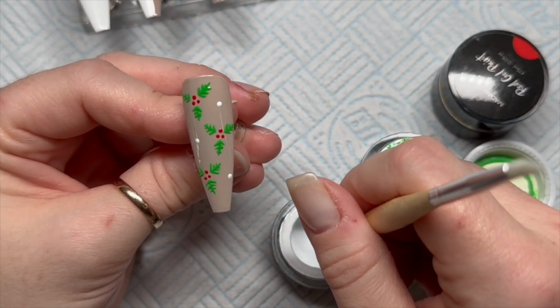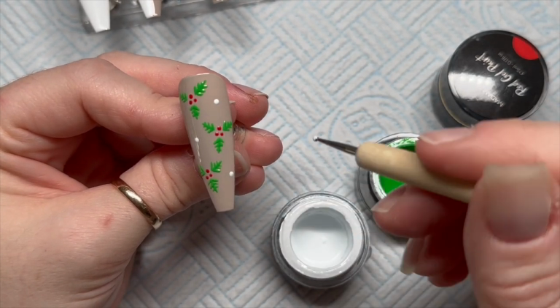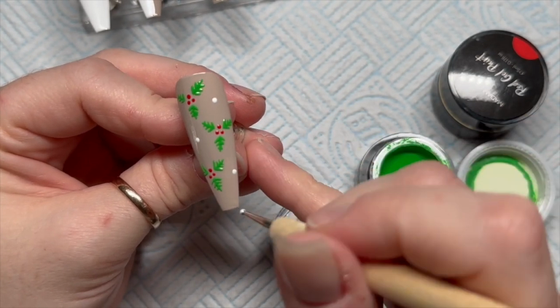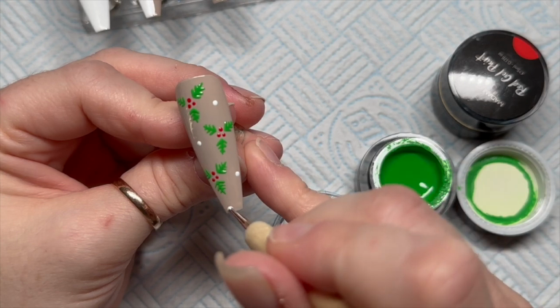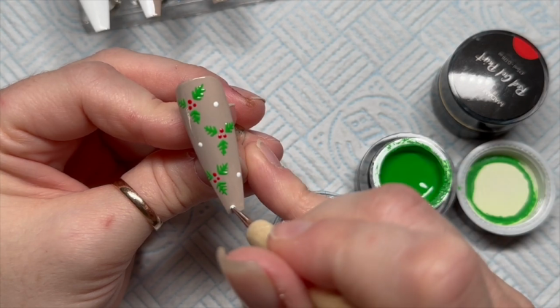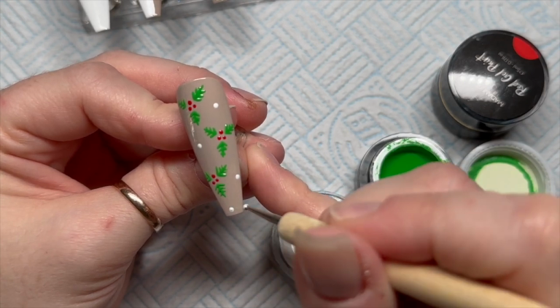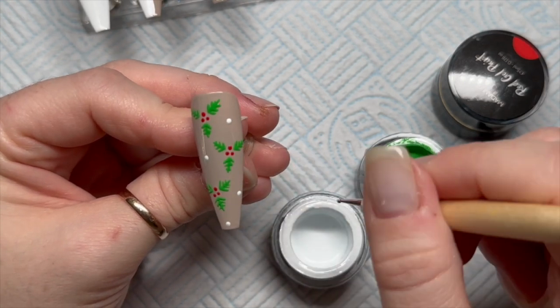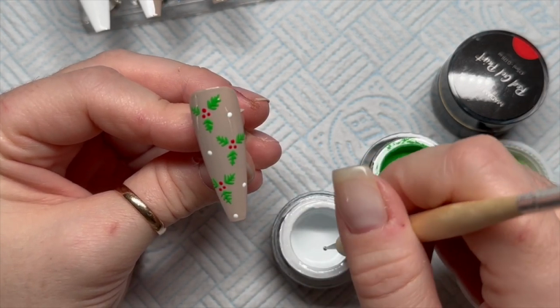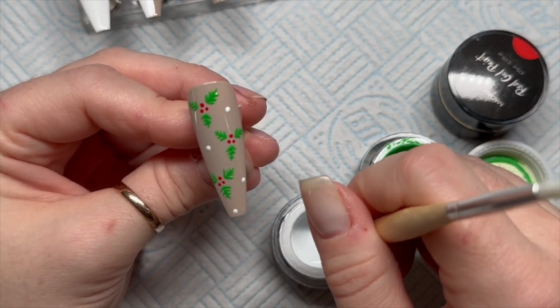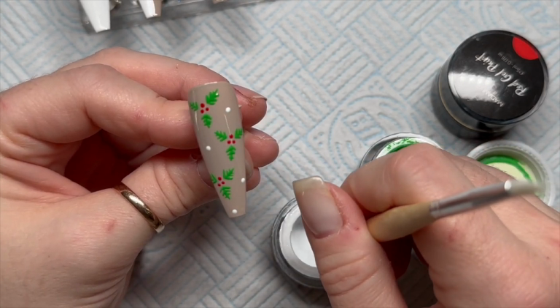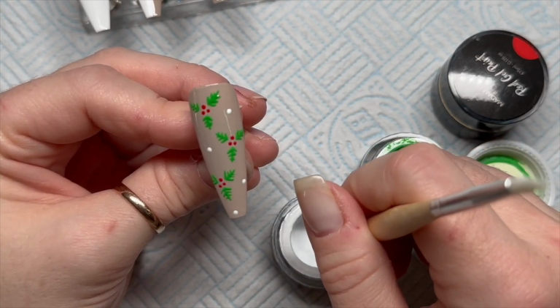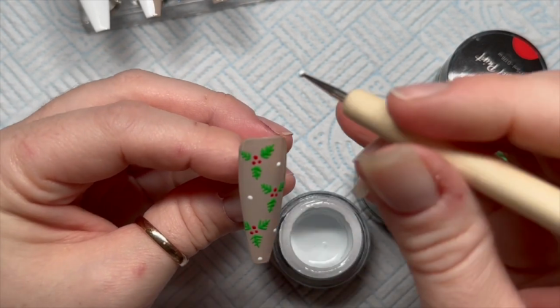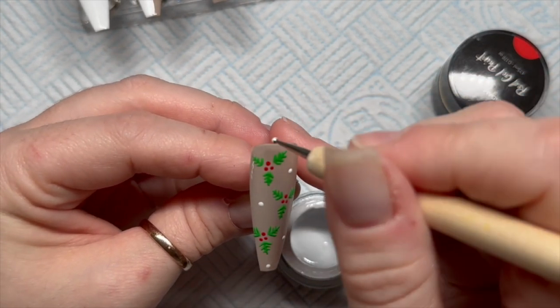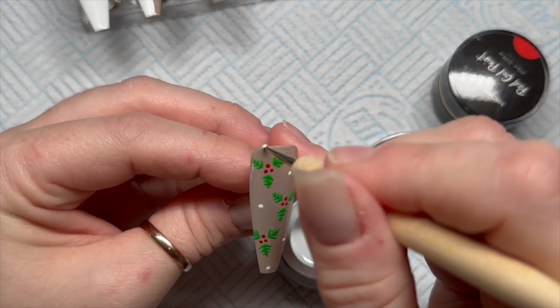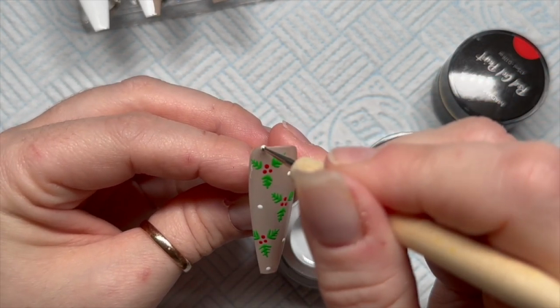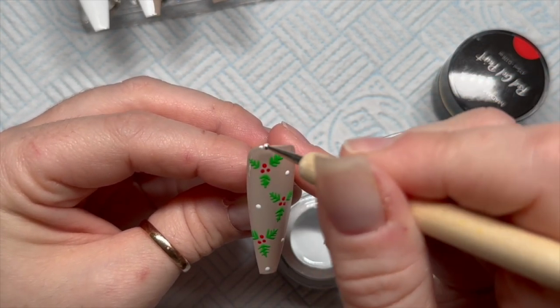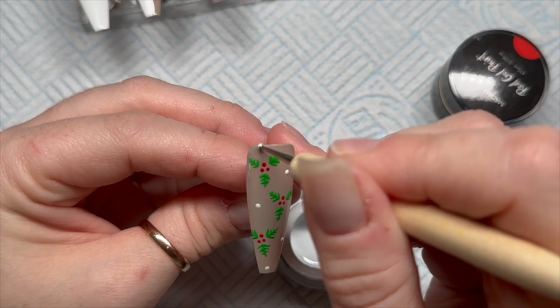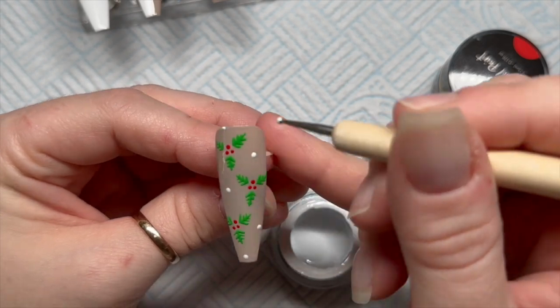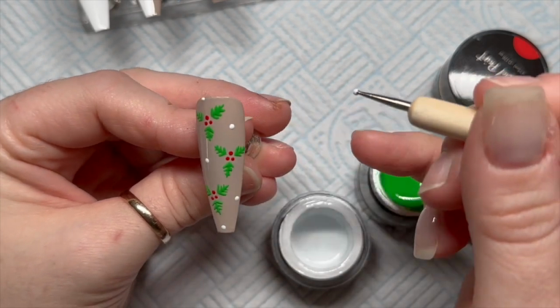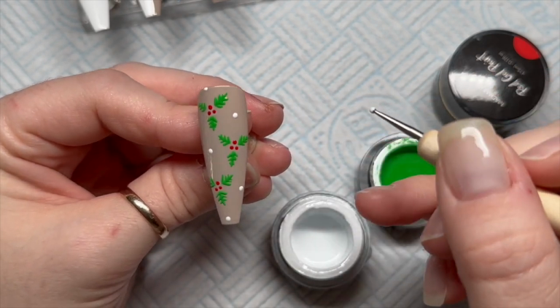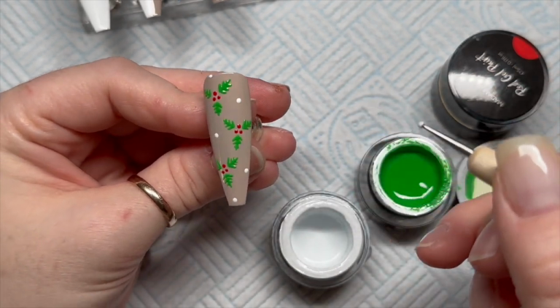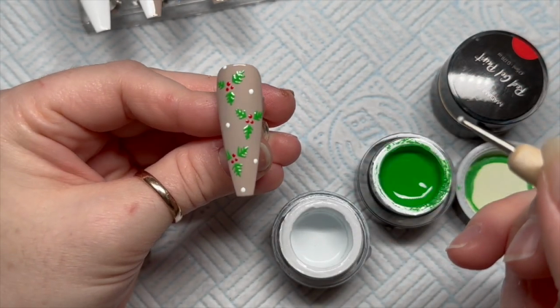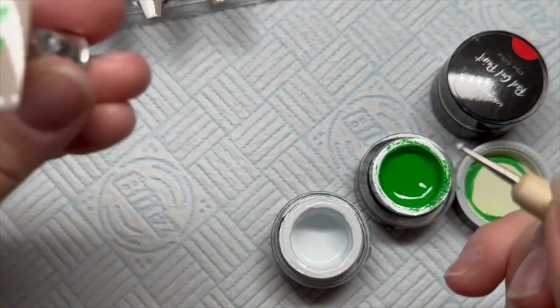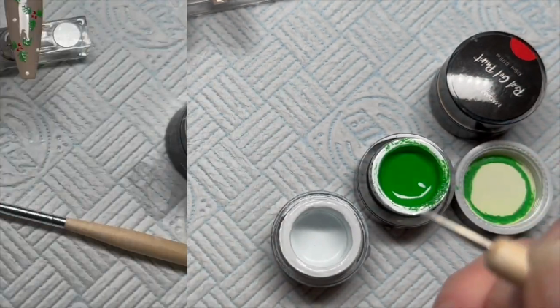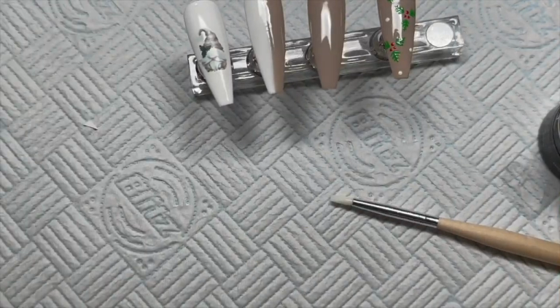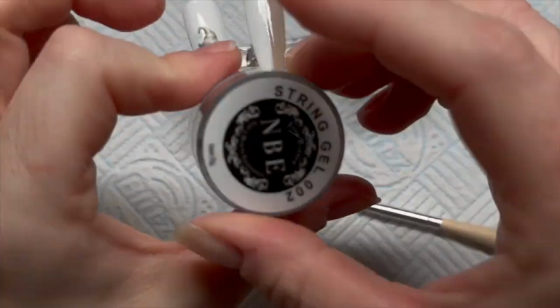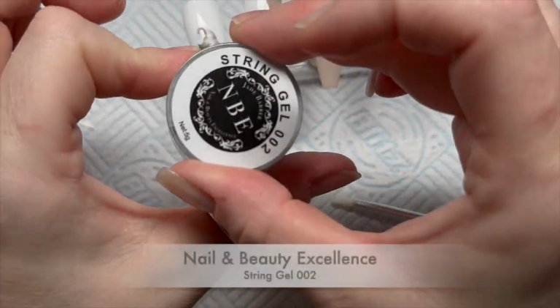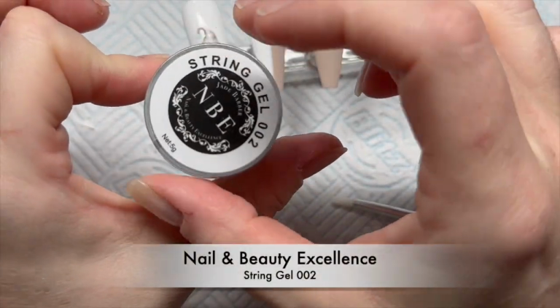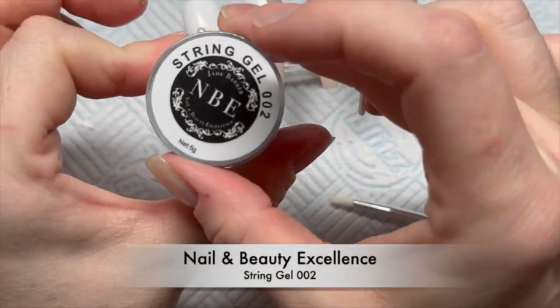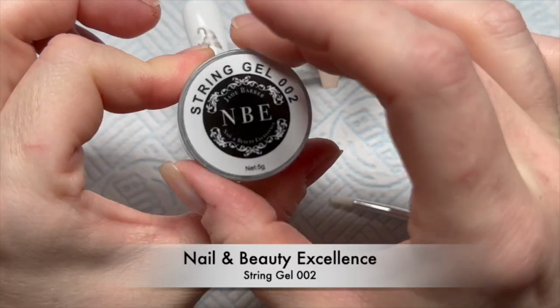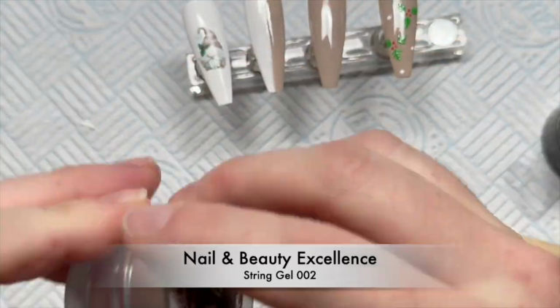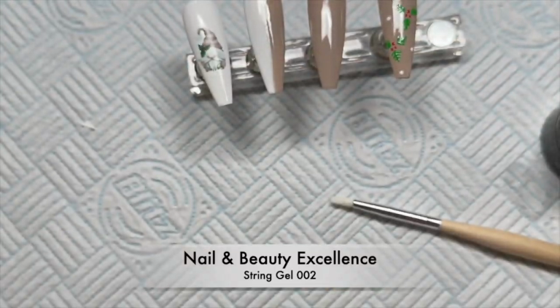Then before I cure it I'm going to grab the white gel paint and add some little white dots. That makes it look even more Christmassy. I love it so much — I love Christmas! I don't know what day this video will be uploaded but it's currently the 15th of November and I really want to get my decorations up.